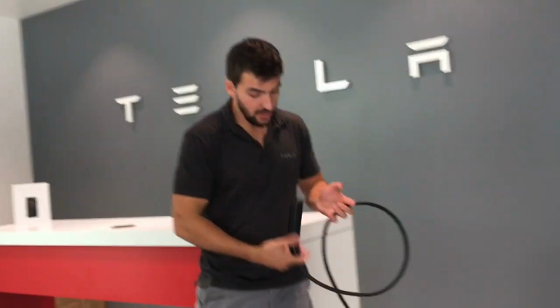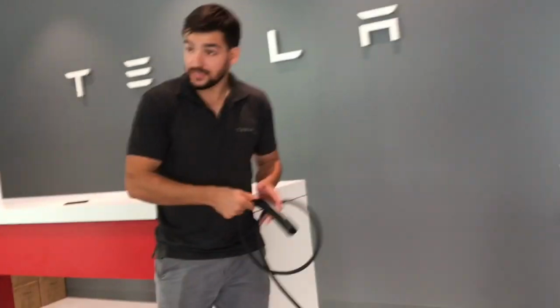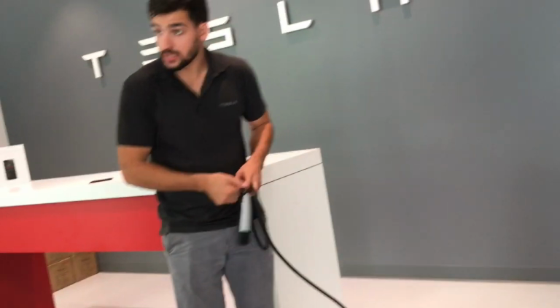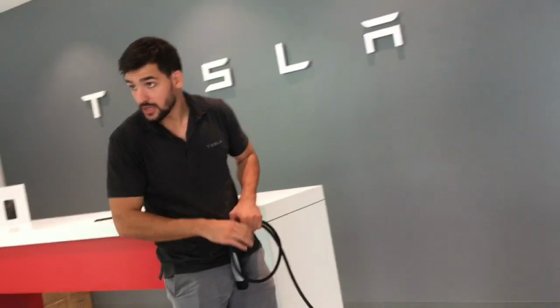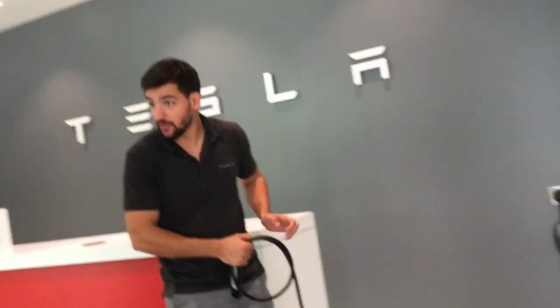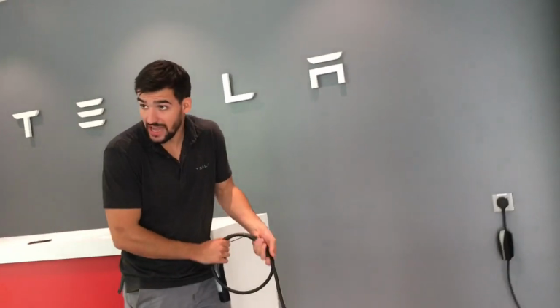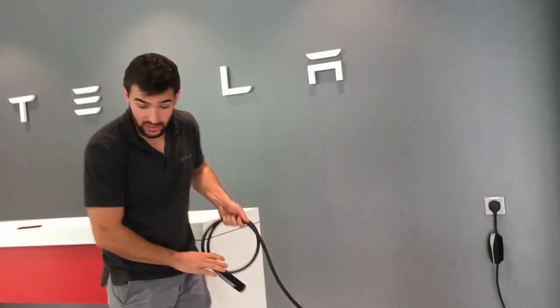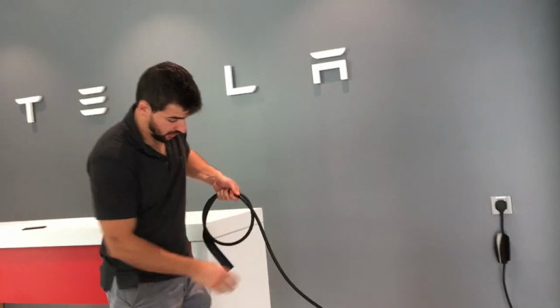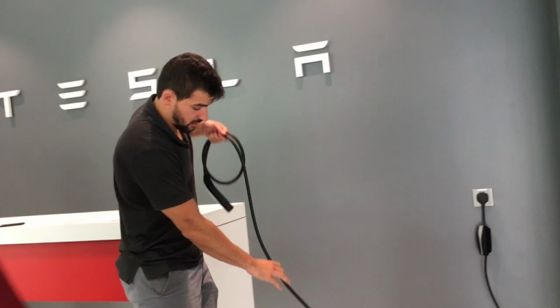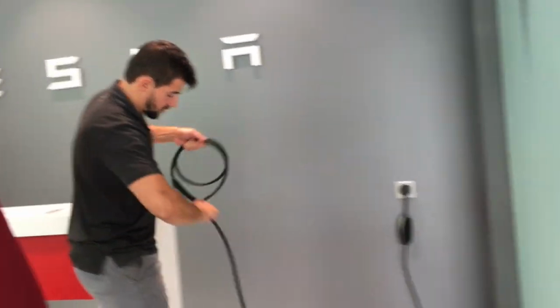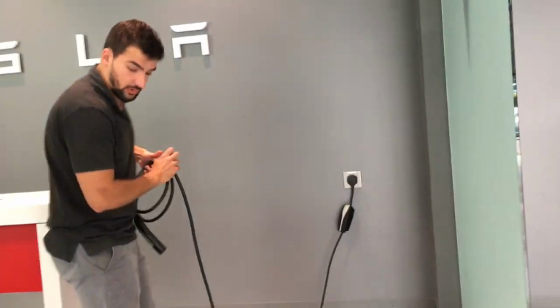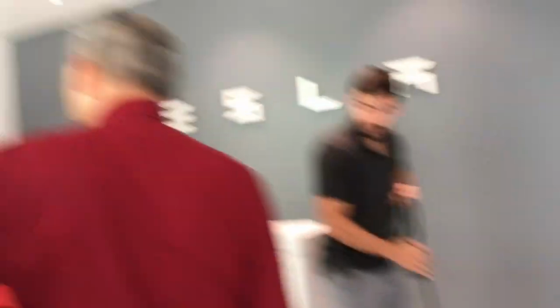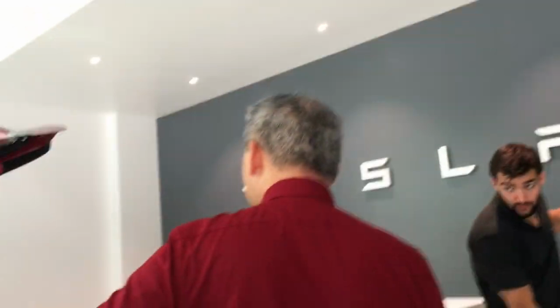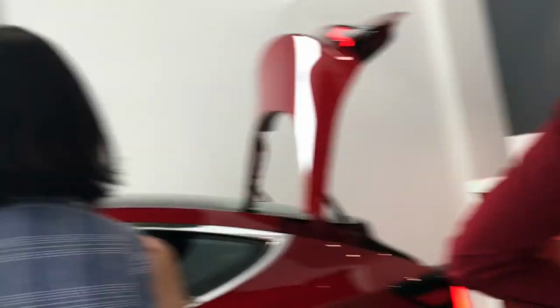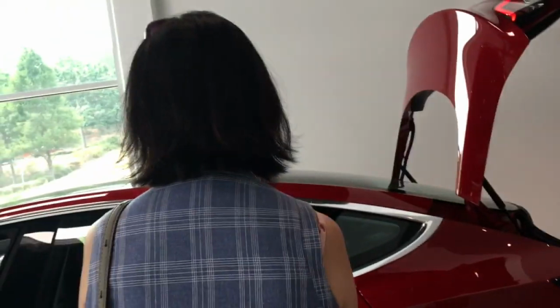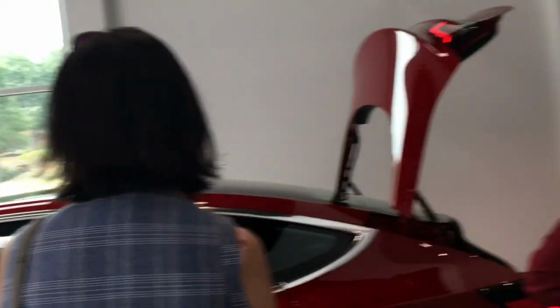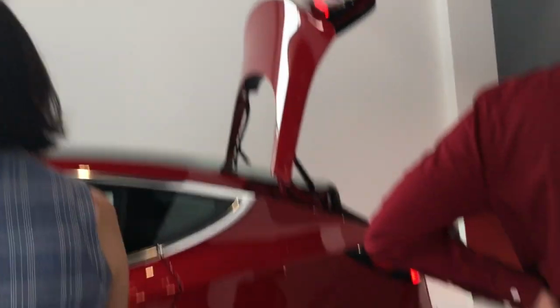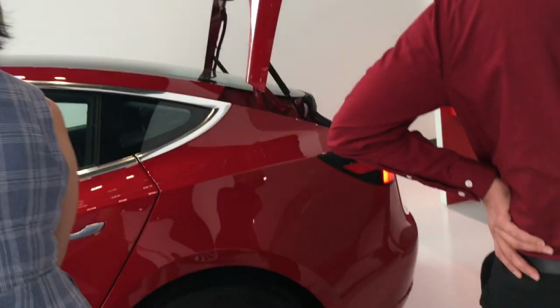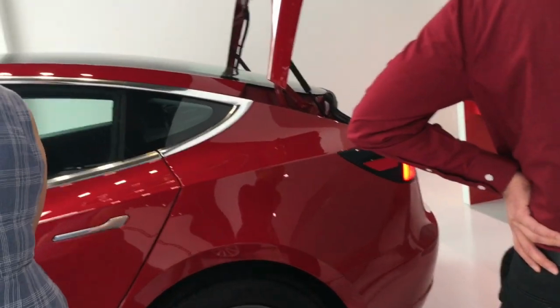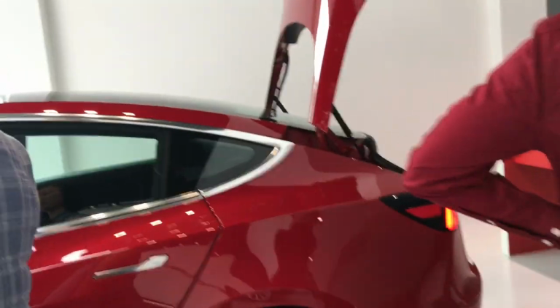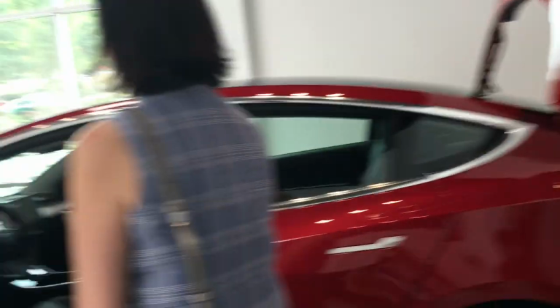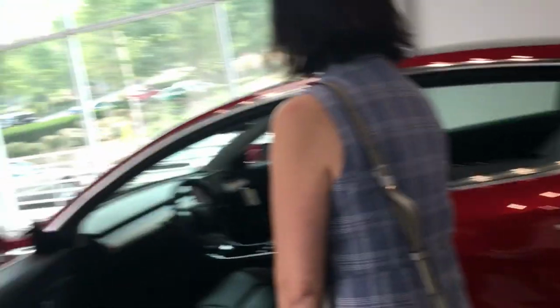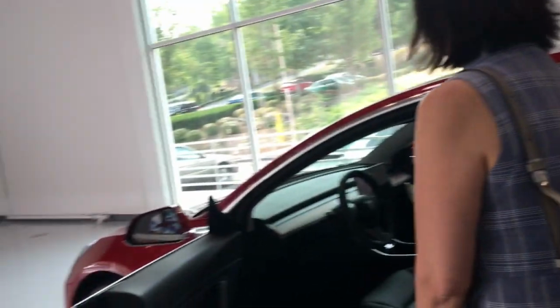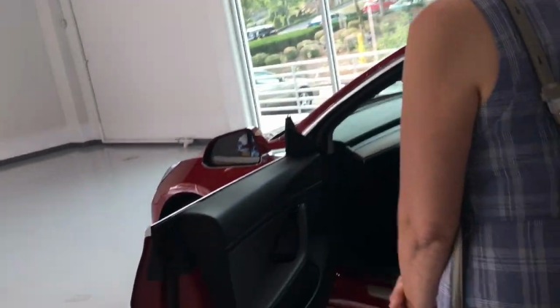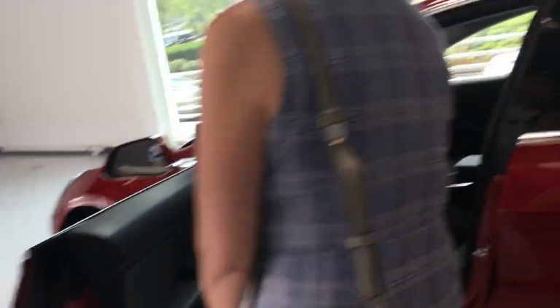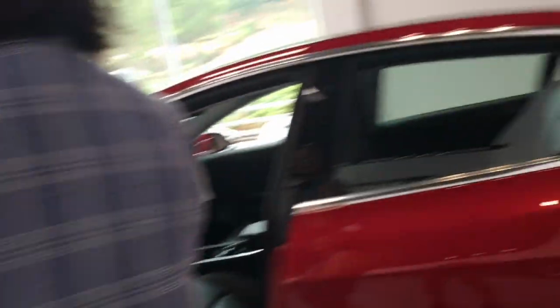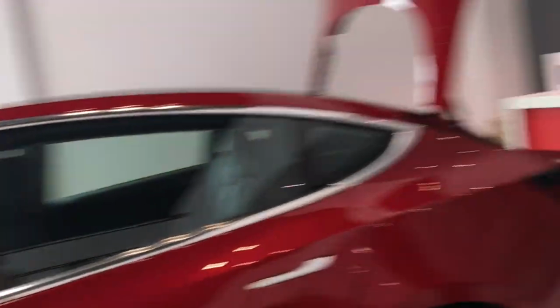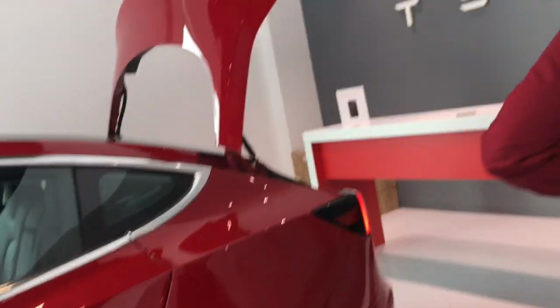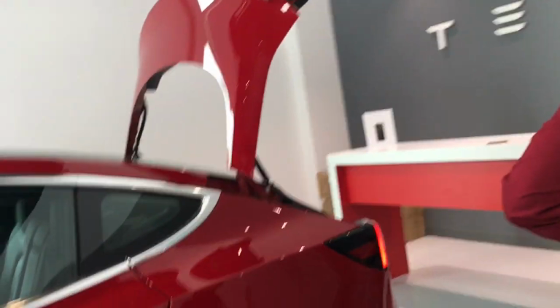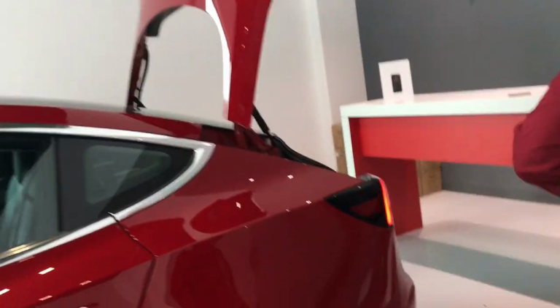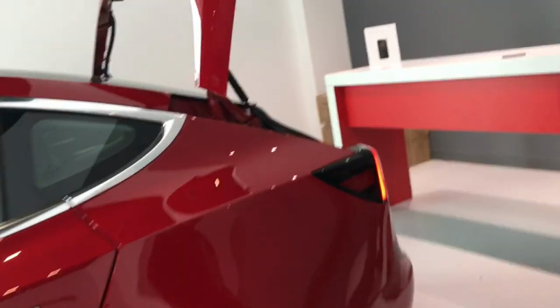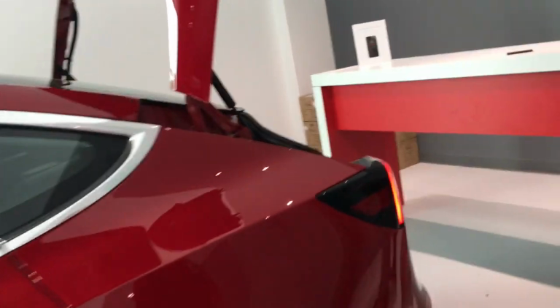And that's it guys. Any other questions? No. Alright. Feel free to hop in, start exploring around, start swiping around the screen. Whenever you guys are ready, we'll take care of the paperwork and you'll be done.